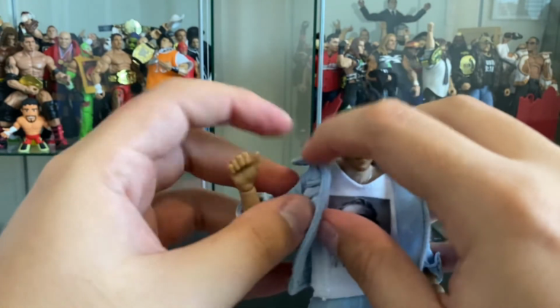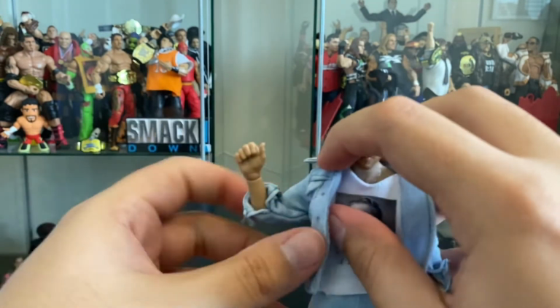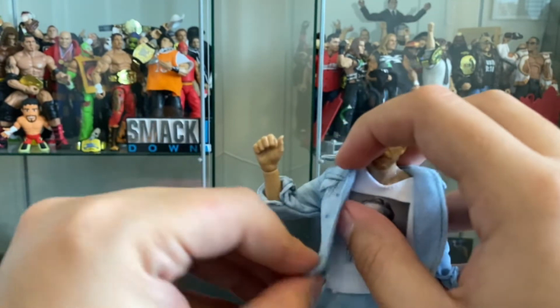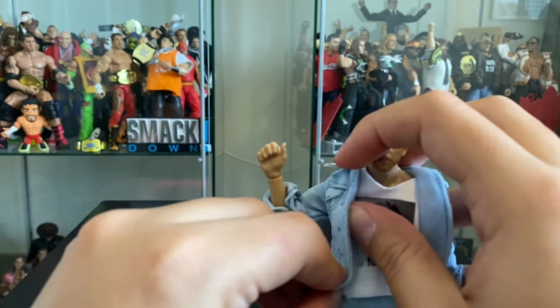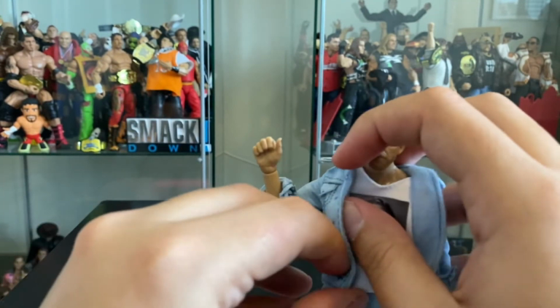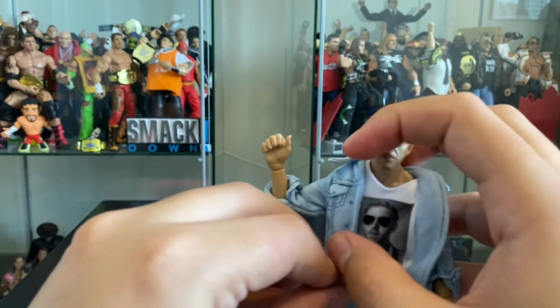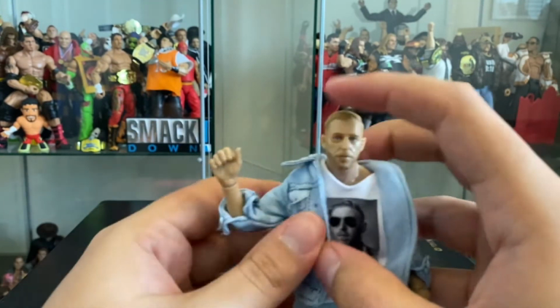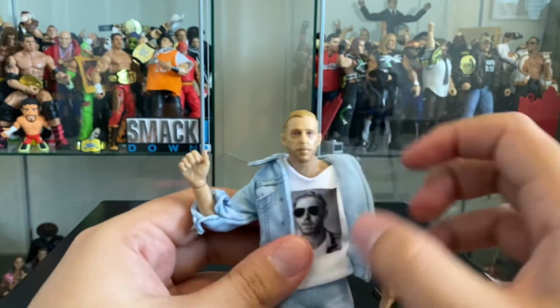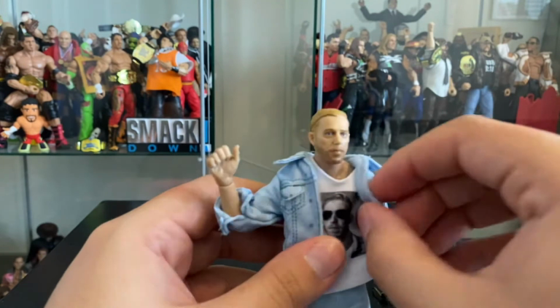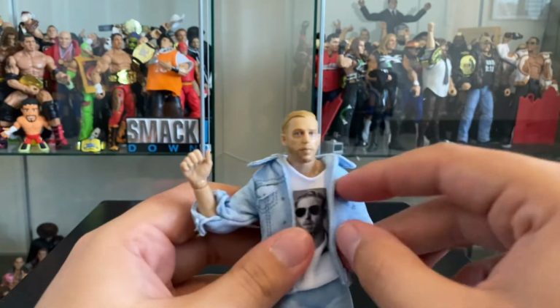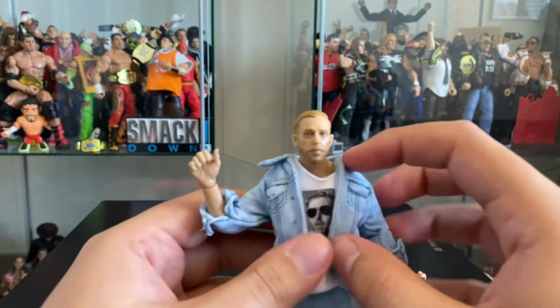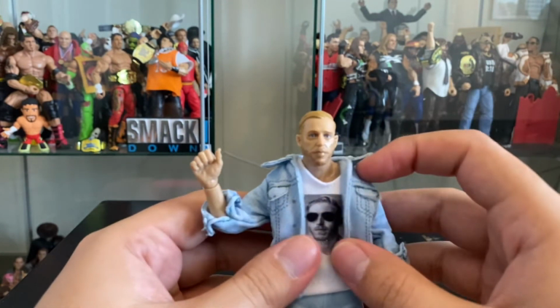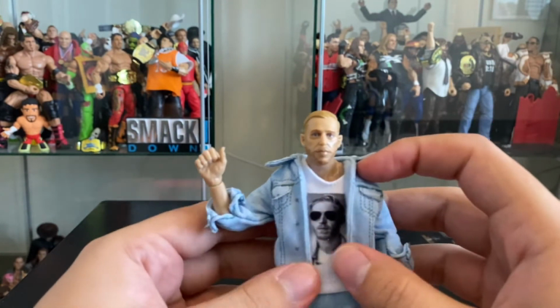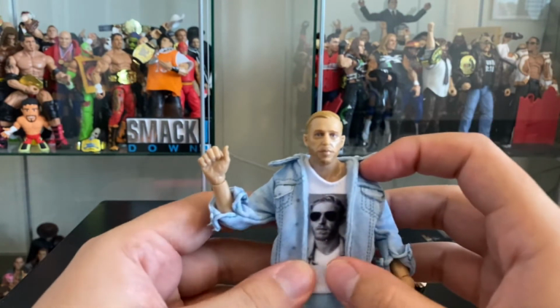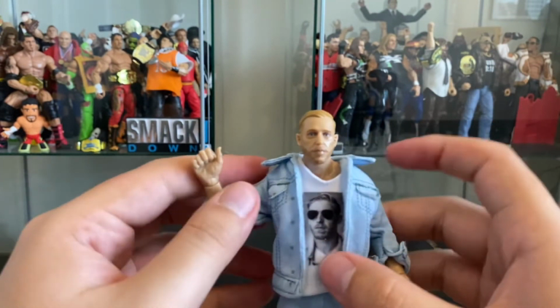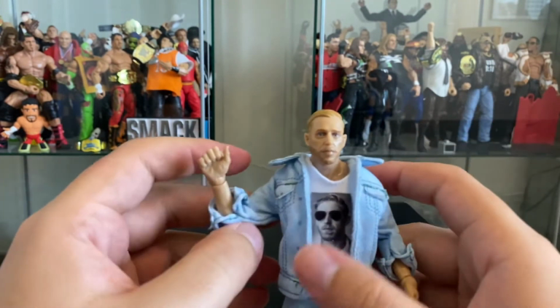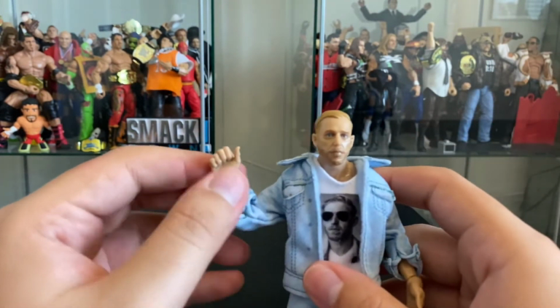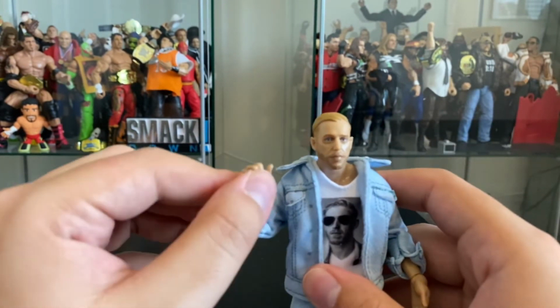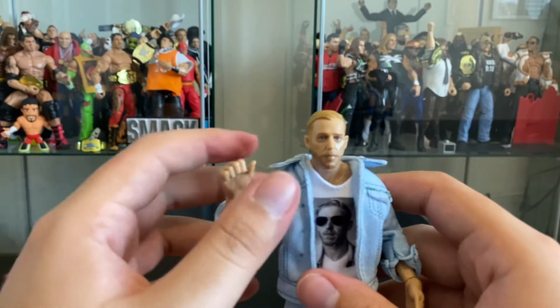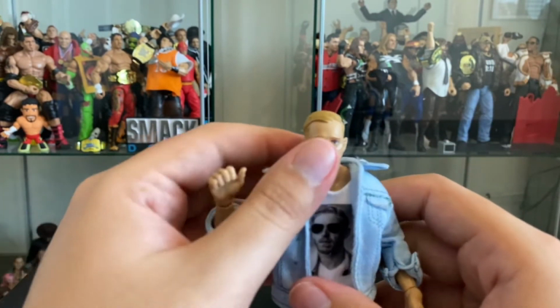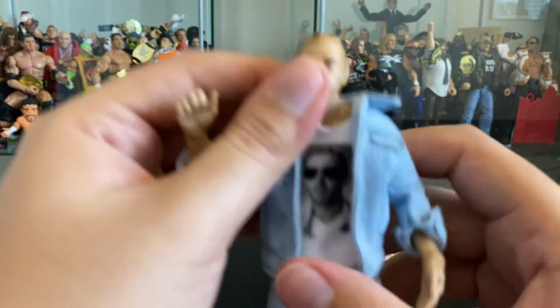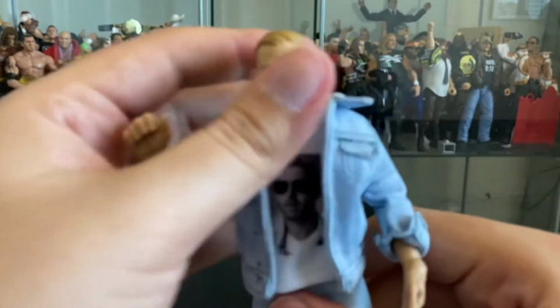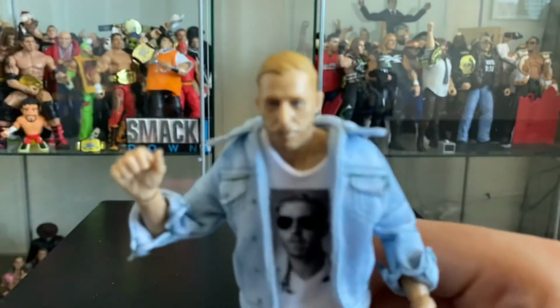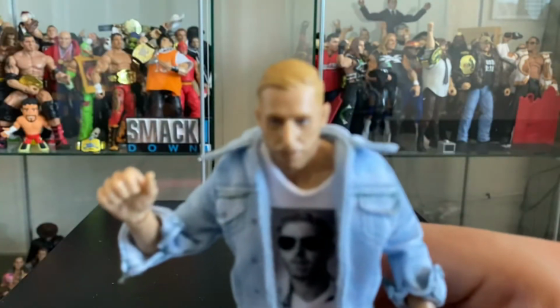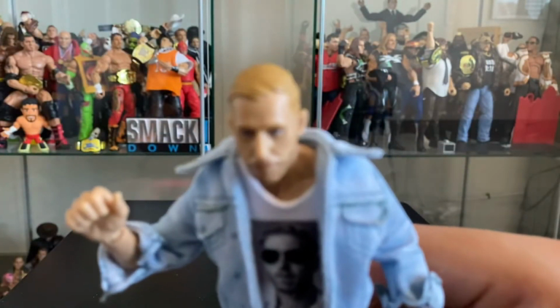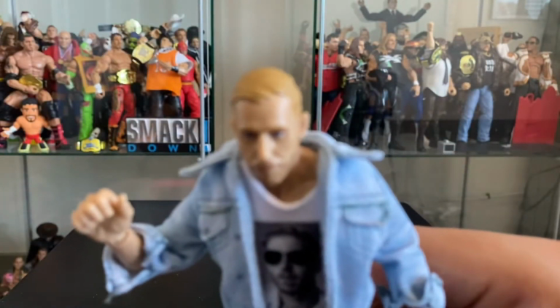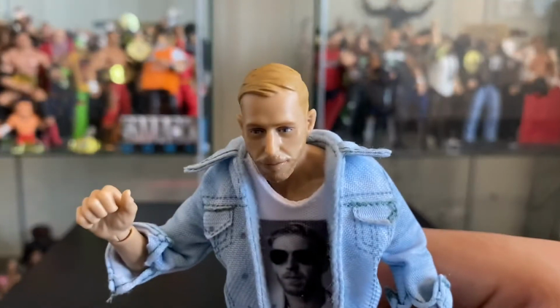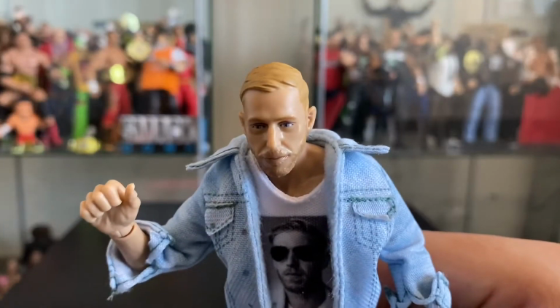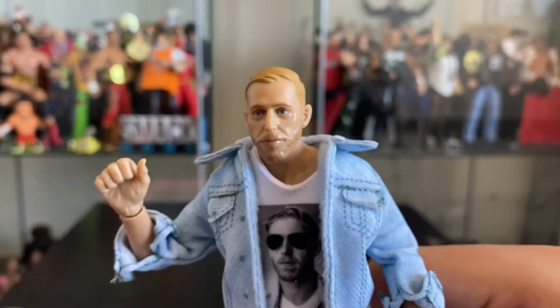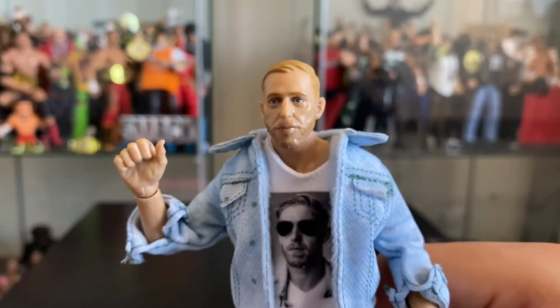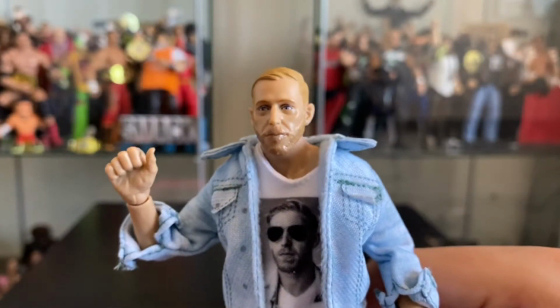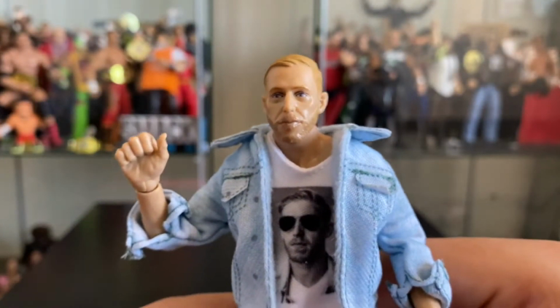Let's put that back in there. In here he has his famous t-shirt with his face on it. And here you can see the head sculpt is really good — it looks just like him.